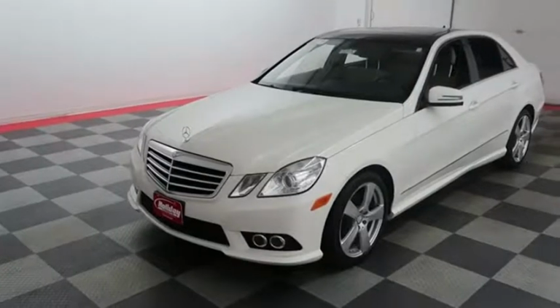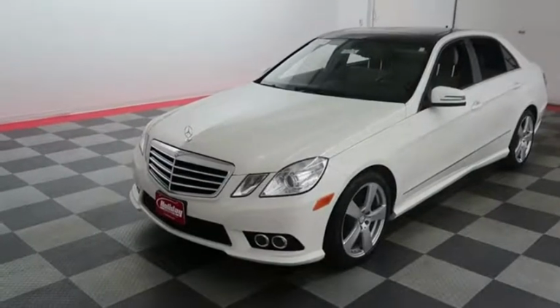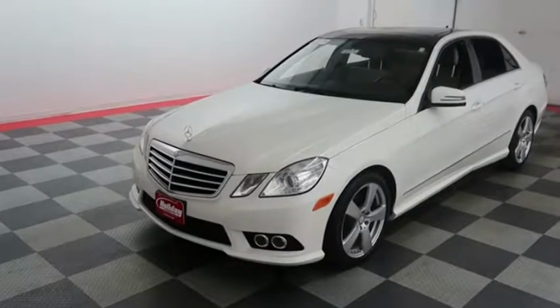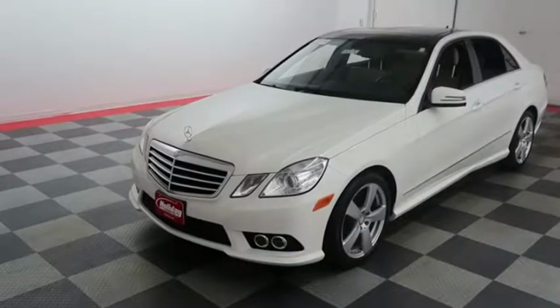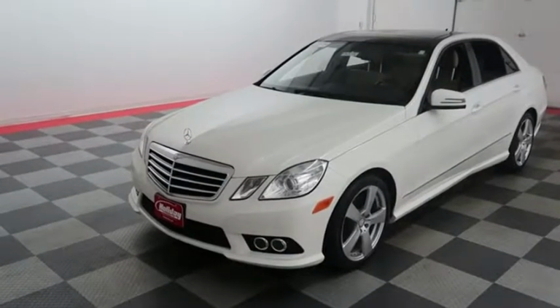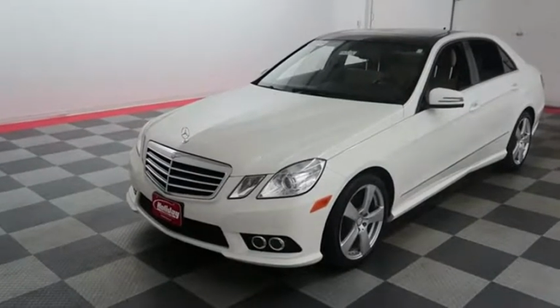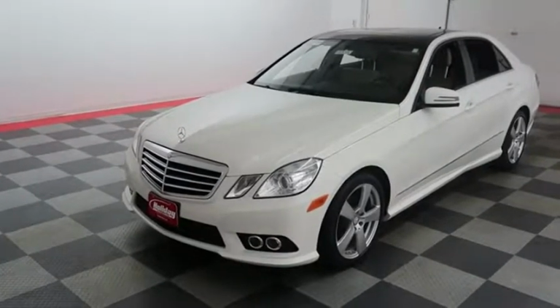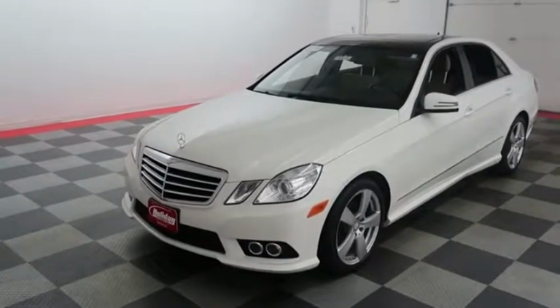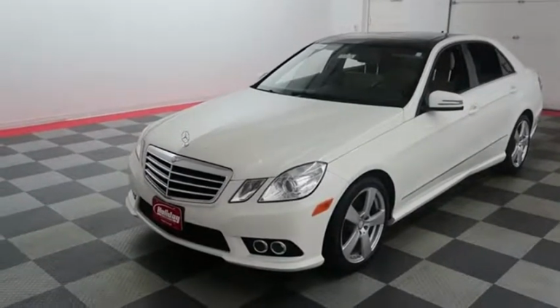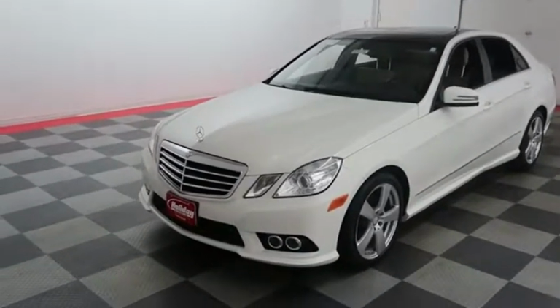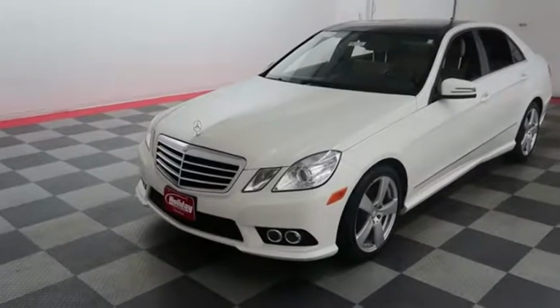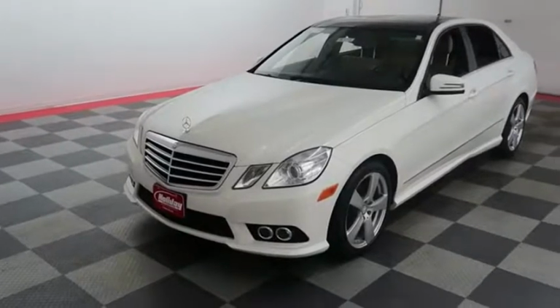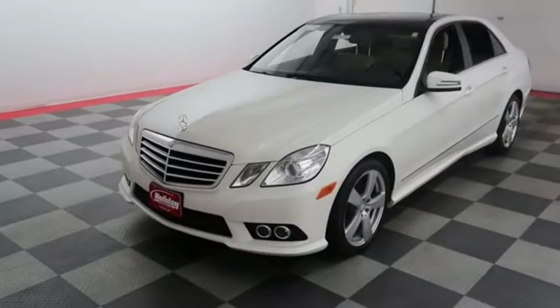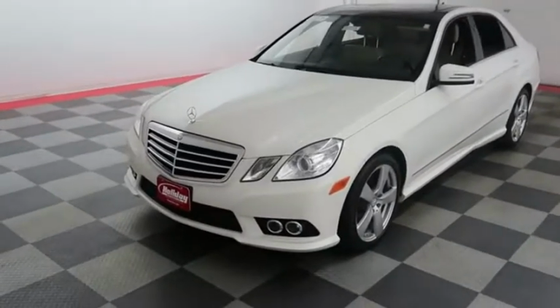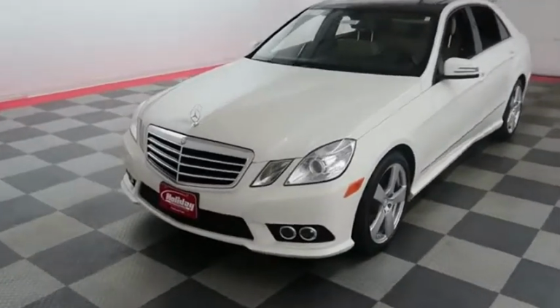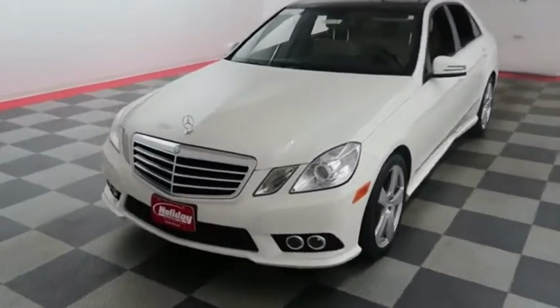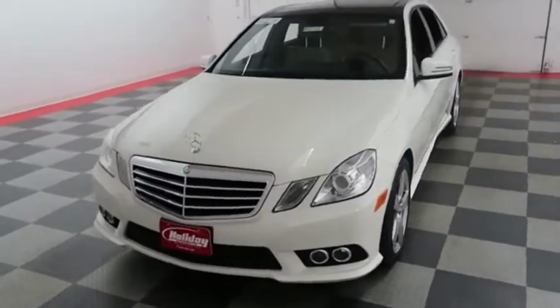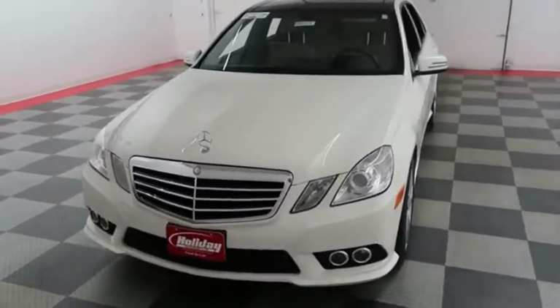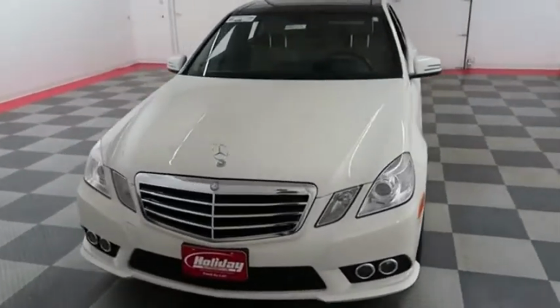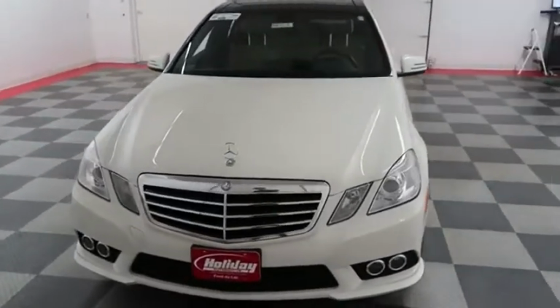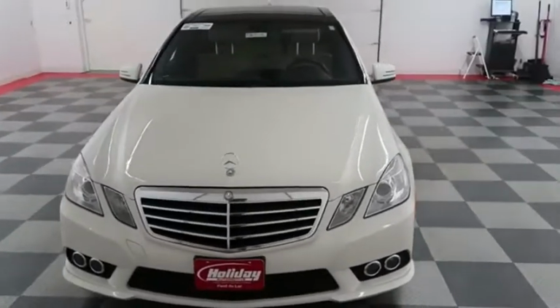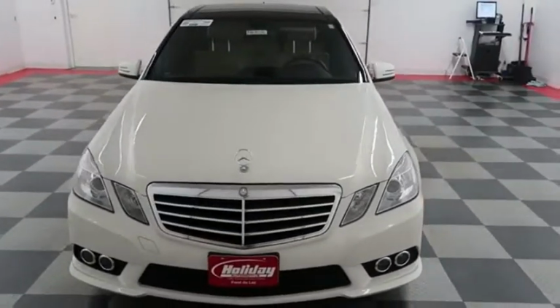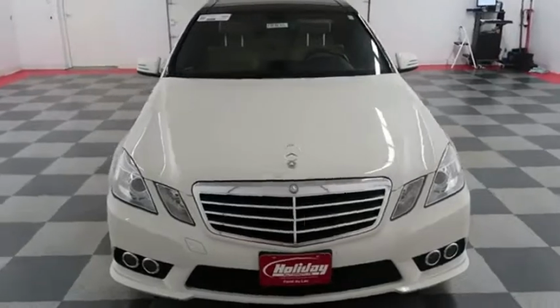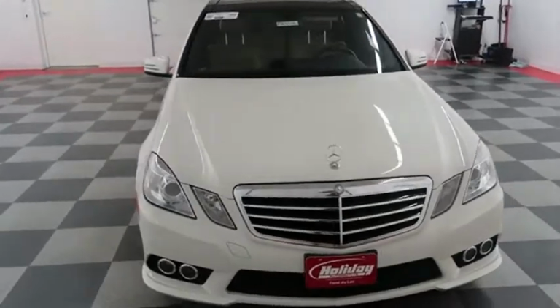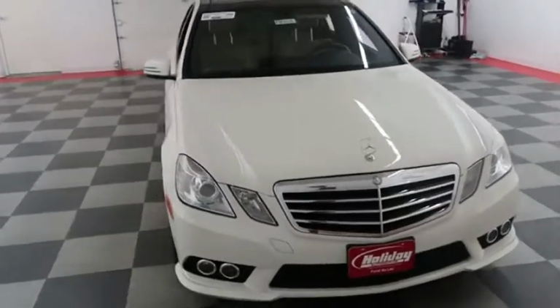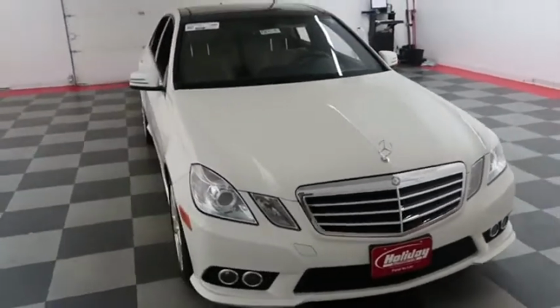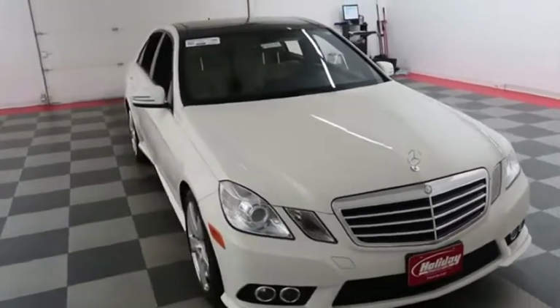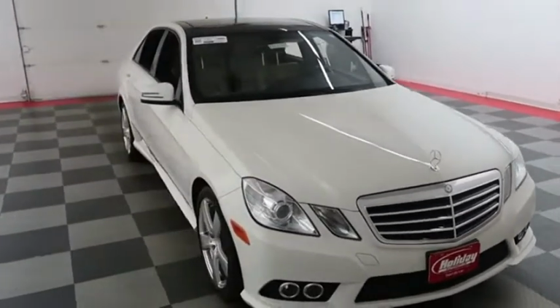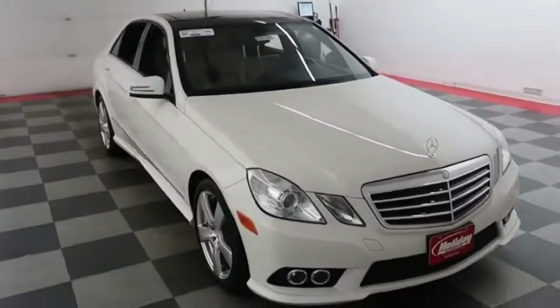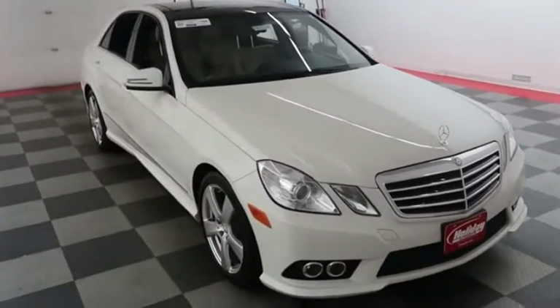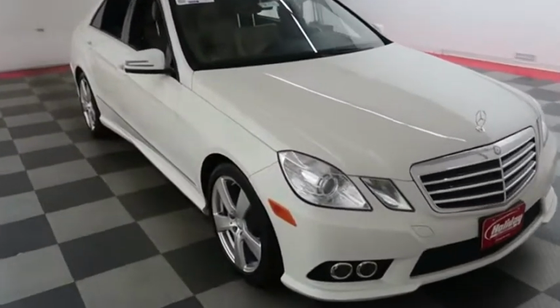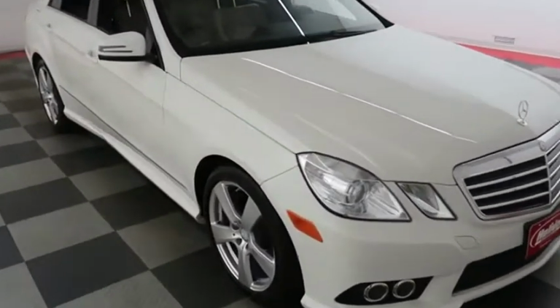Hi, I'm Andy with Holiday Automotive. Today we're going to take a look at a 2010 Mercedes-Benz E-Class. Starting right away up front, you have factory fog lamps on the front end, and a nice chrome grille that definitely adds a stark feel.